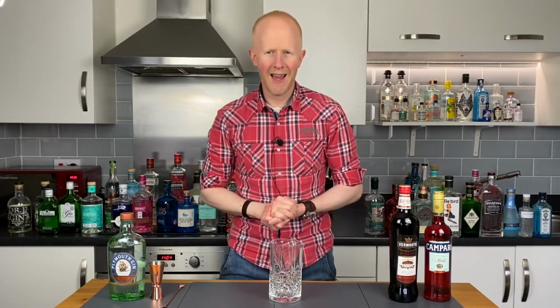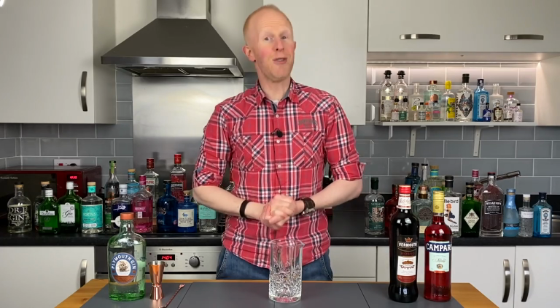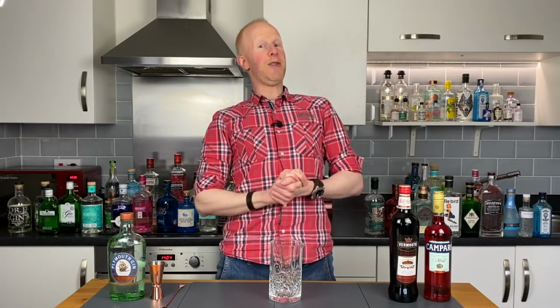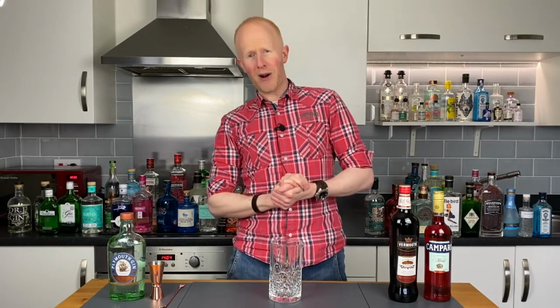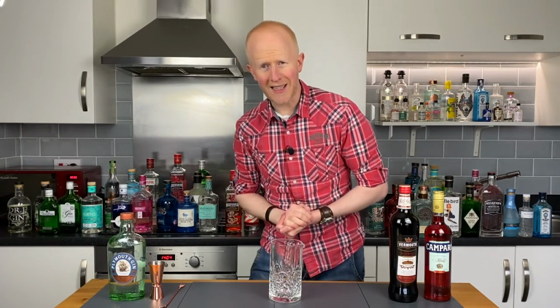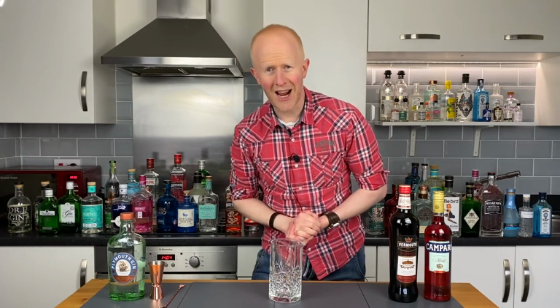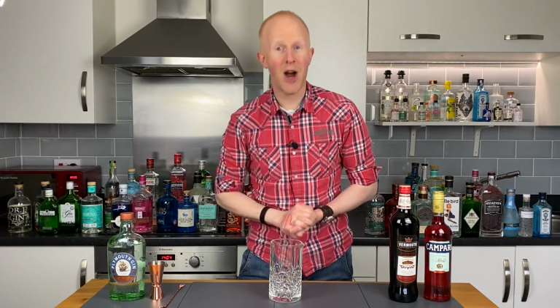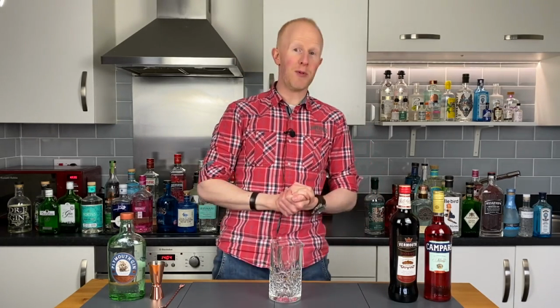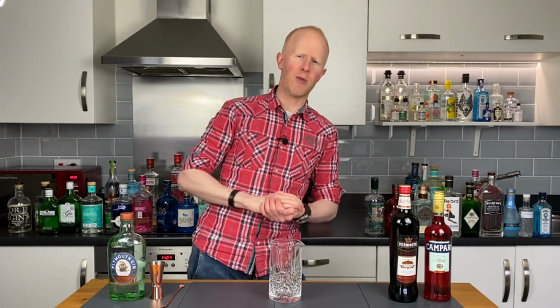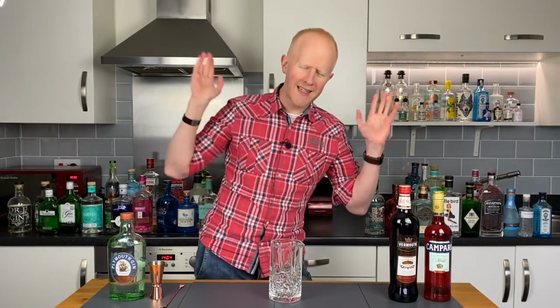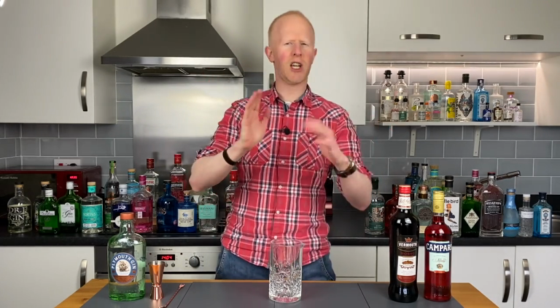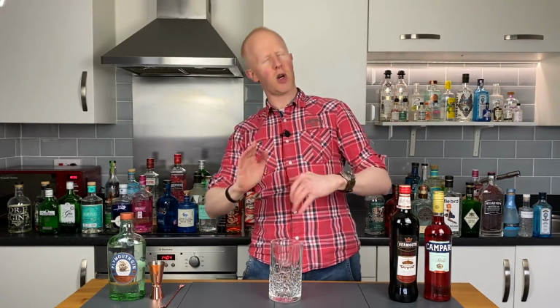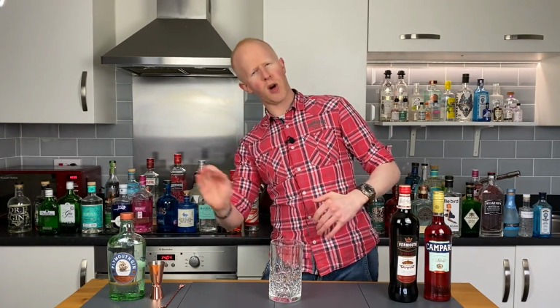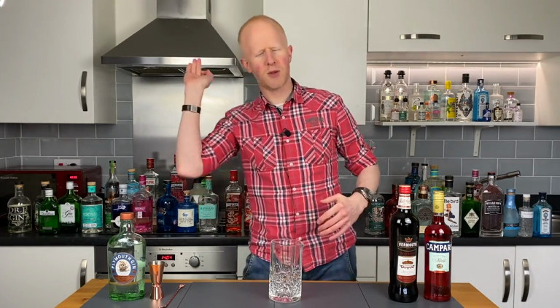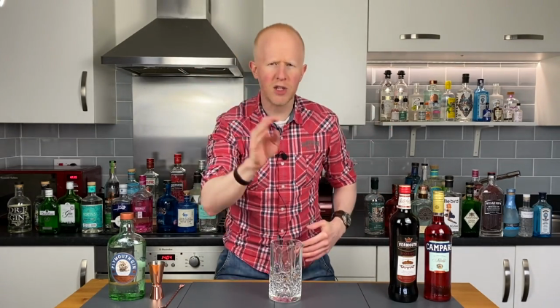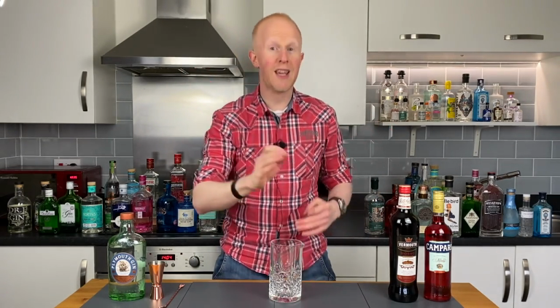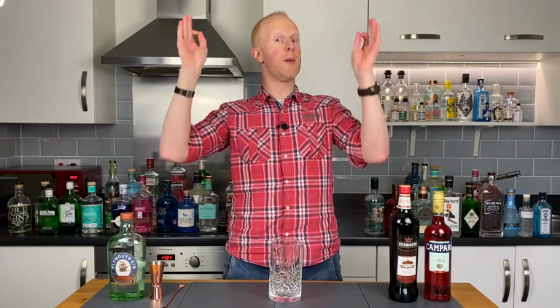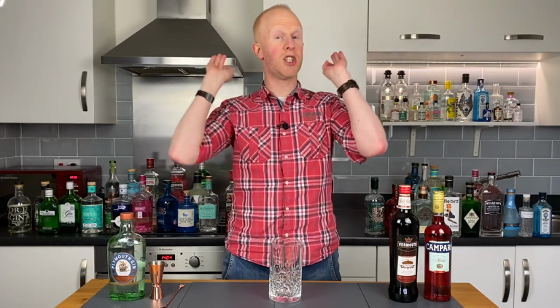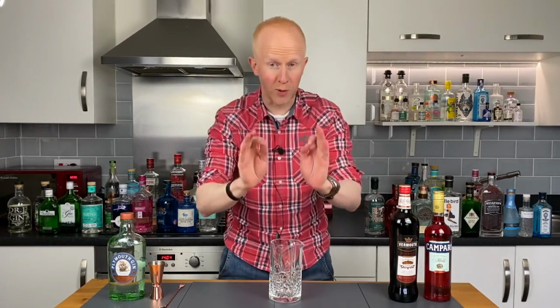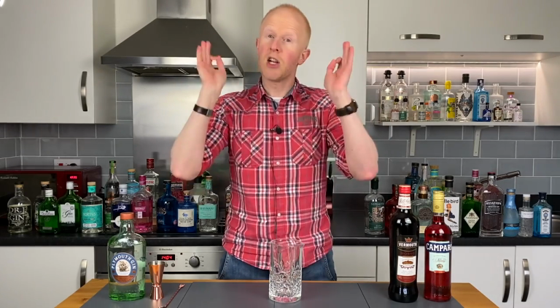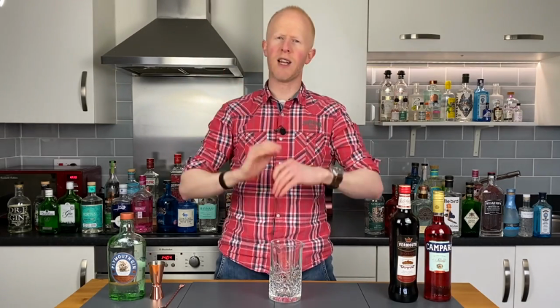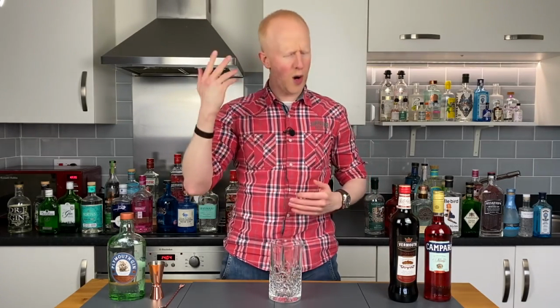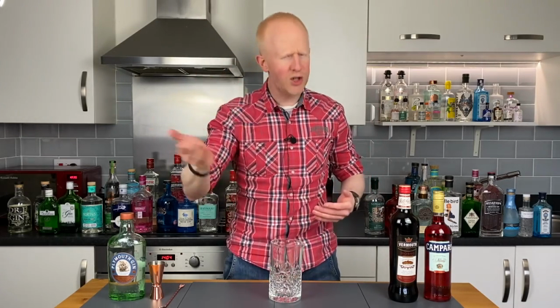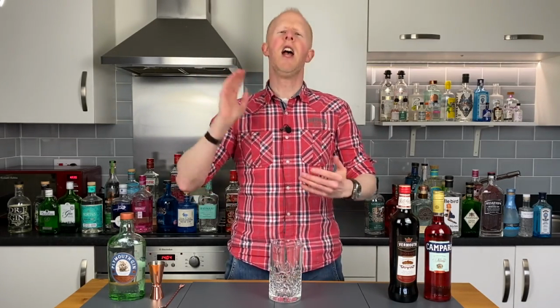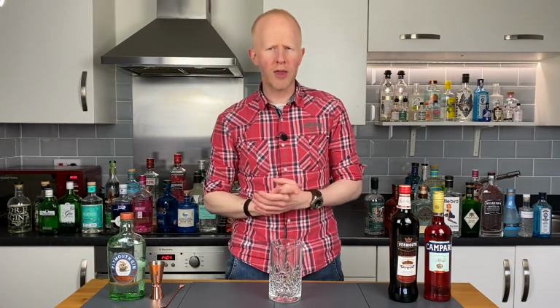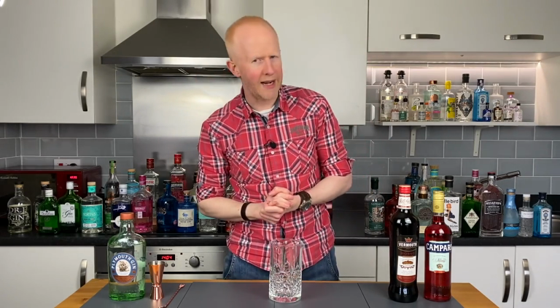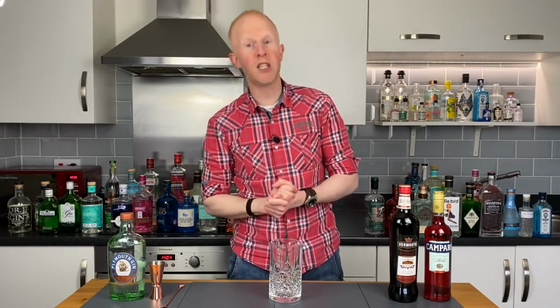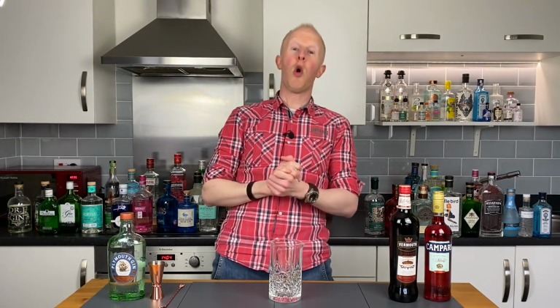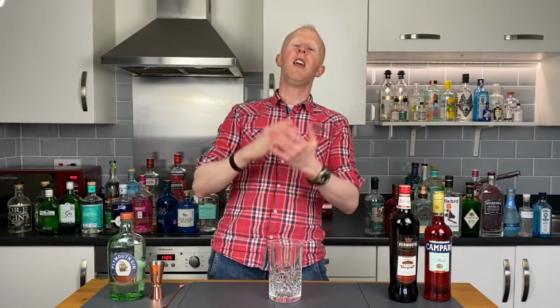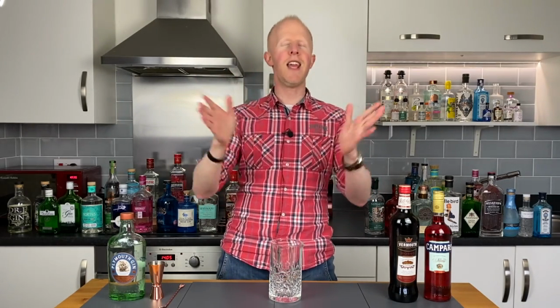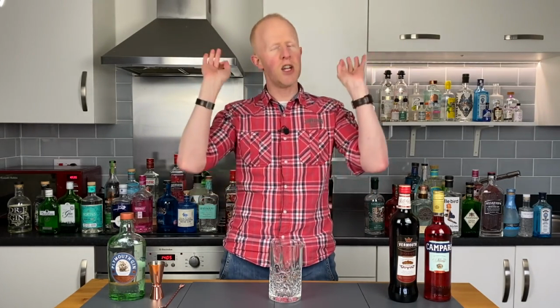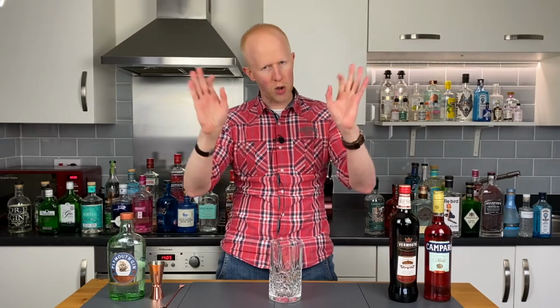Hello gin lovers, welcome back to my channel, I'm Bobby Freeman, where today we're going to be cooking up one of the most beautiful, yet one of the most simple cocktails, quite literally on the planet, which is of course the Negroni.